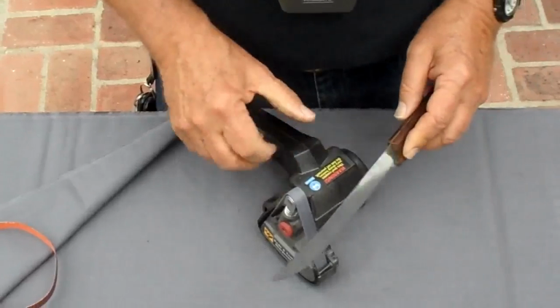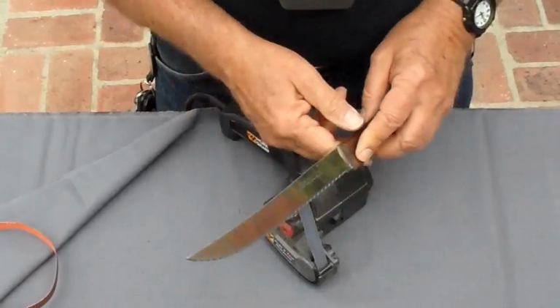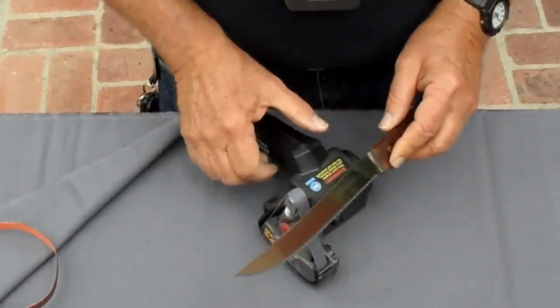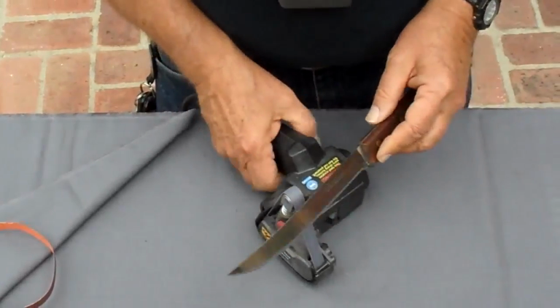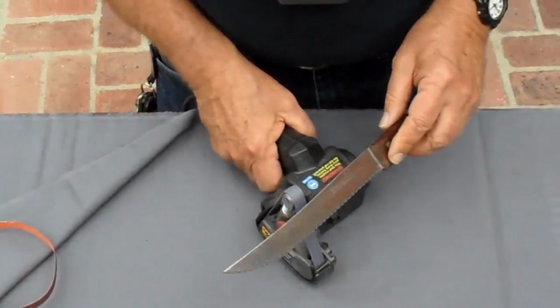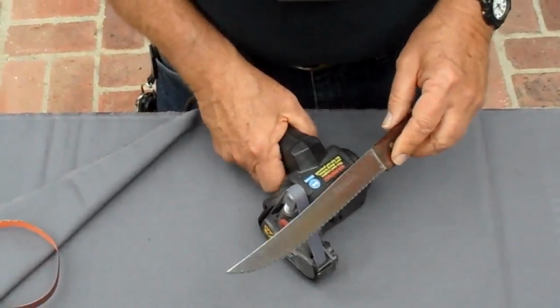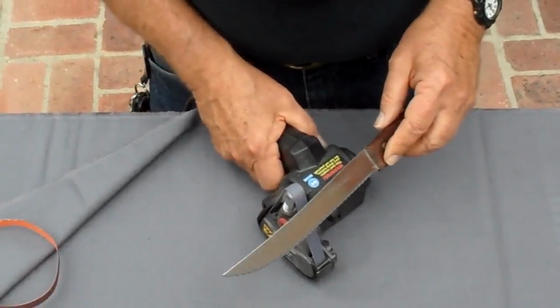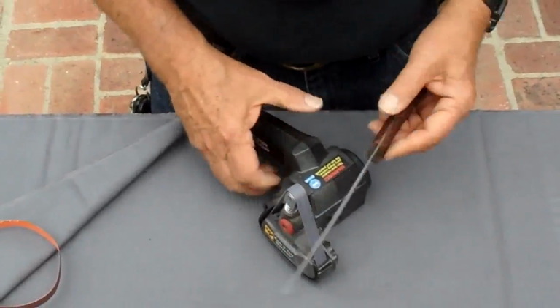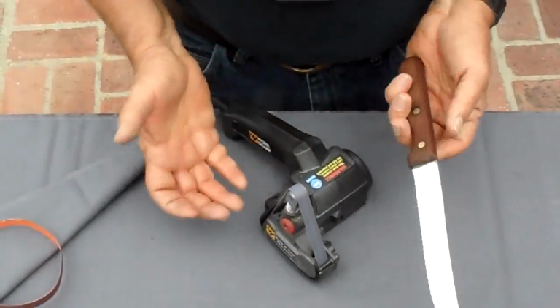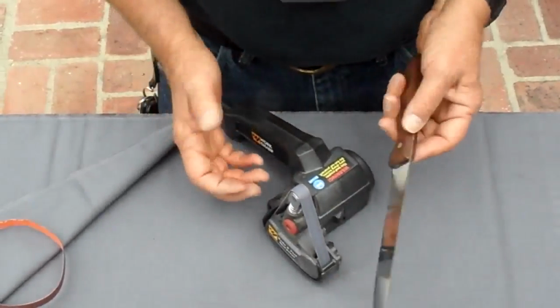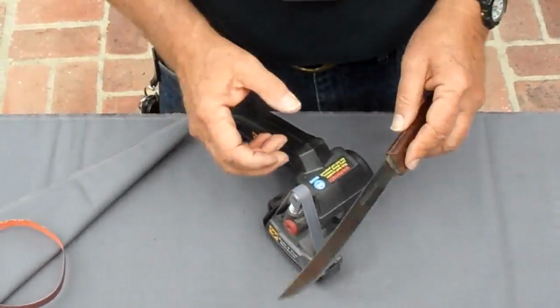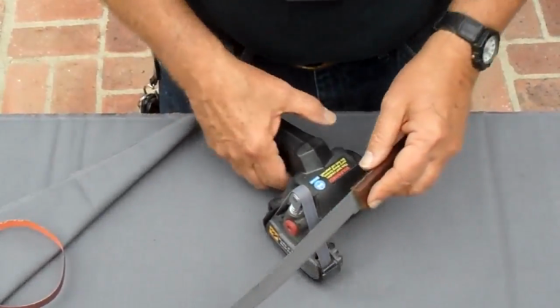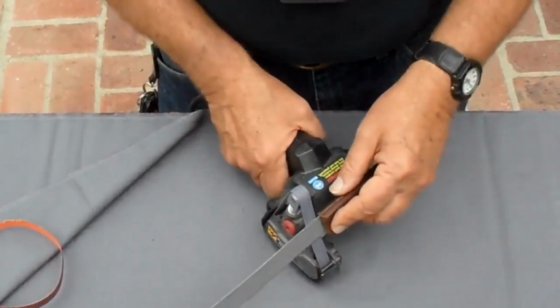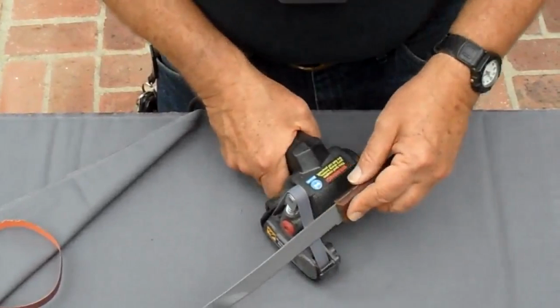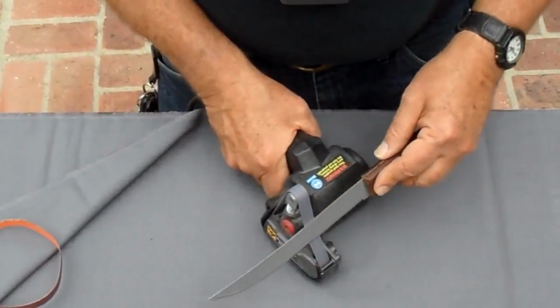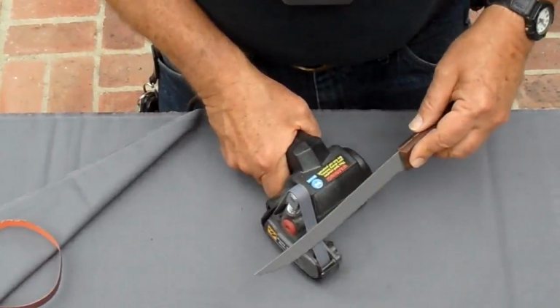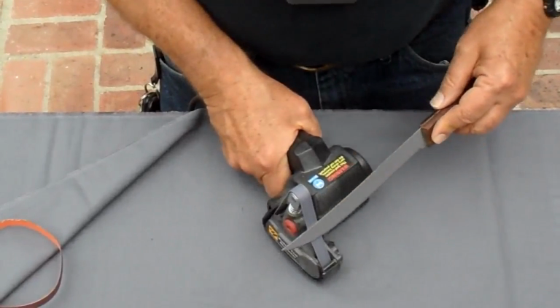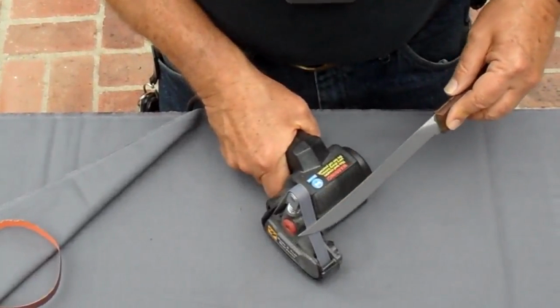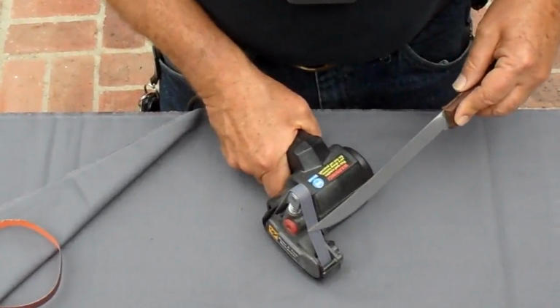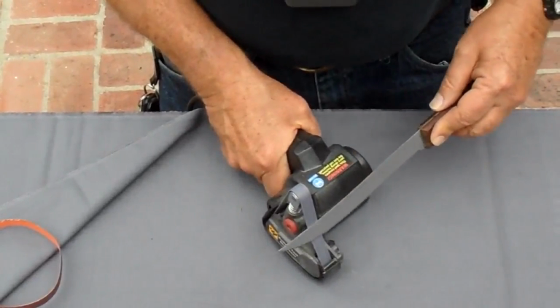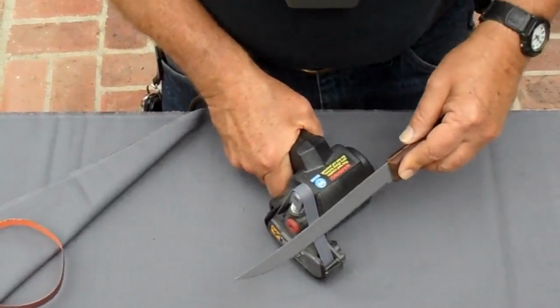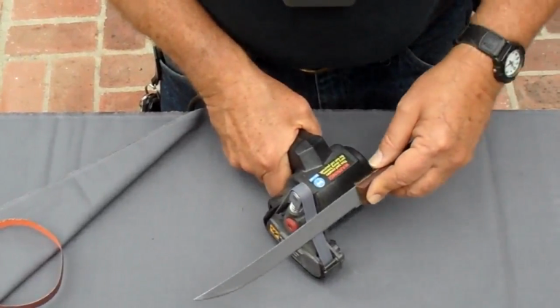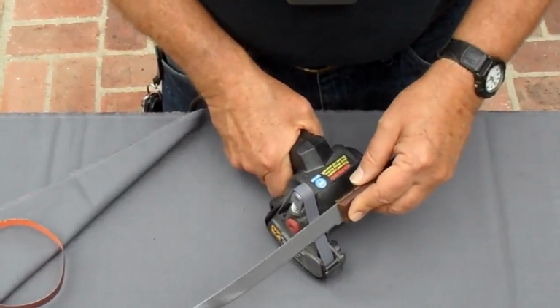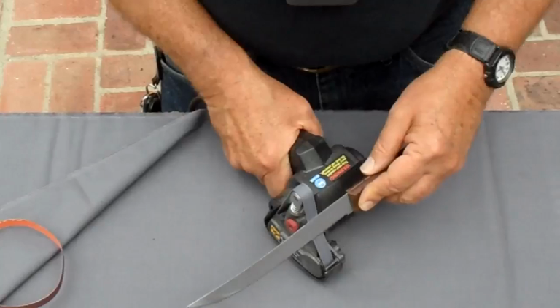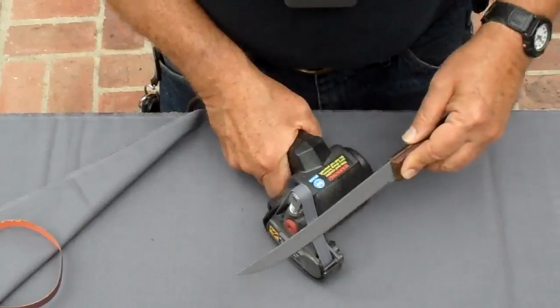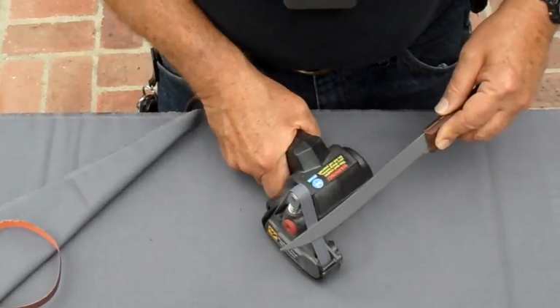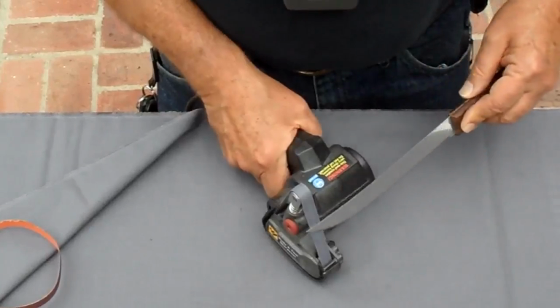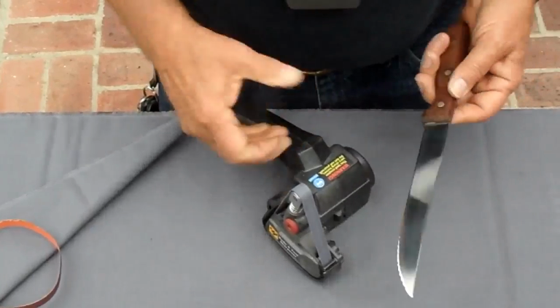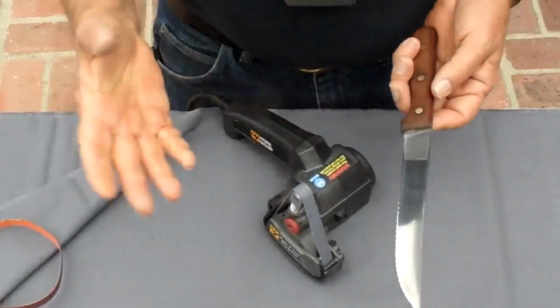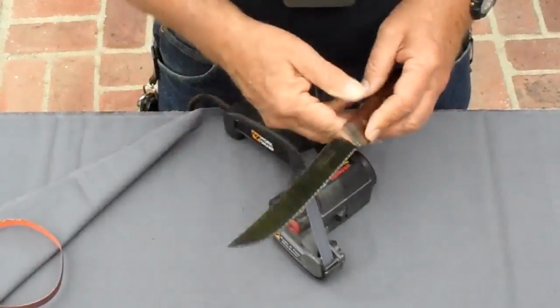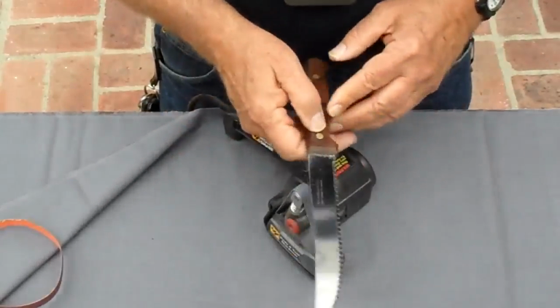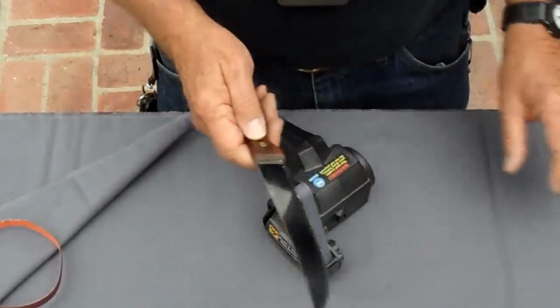If you have a set of steak knives or kitchen knives, some night when you're watching TV, do one steak knife per commercial break. By the end of the TV show, all your steak knives will be nice and sharp.